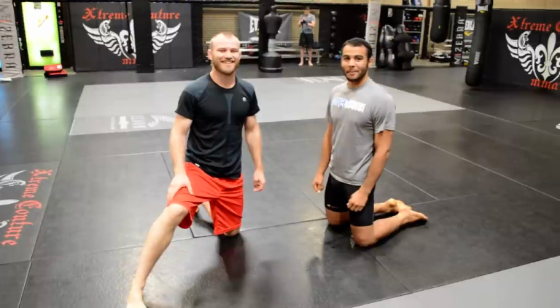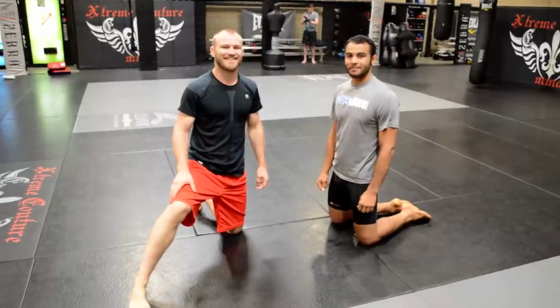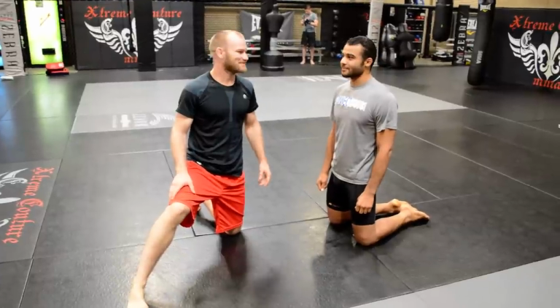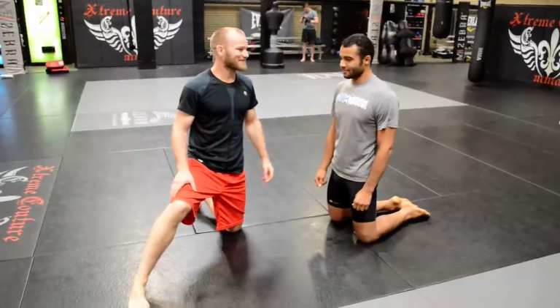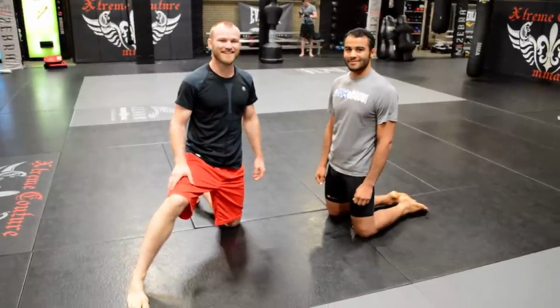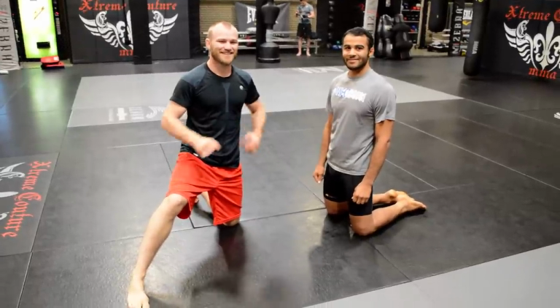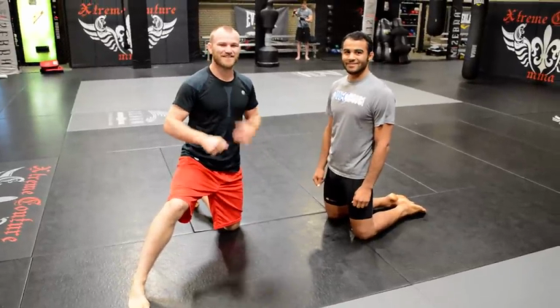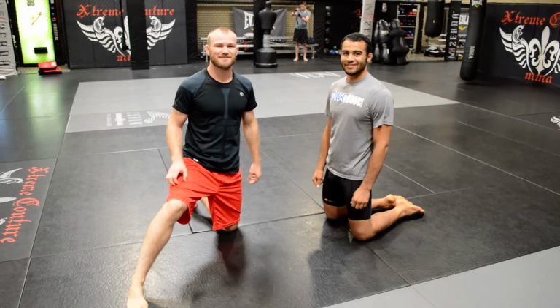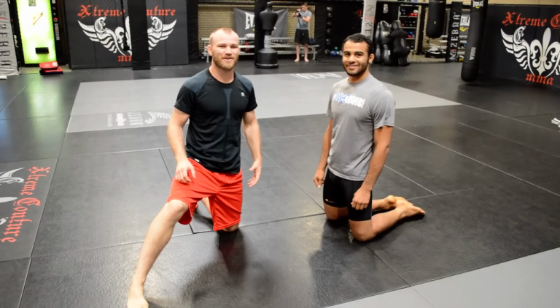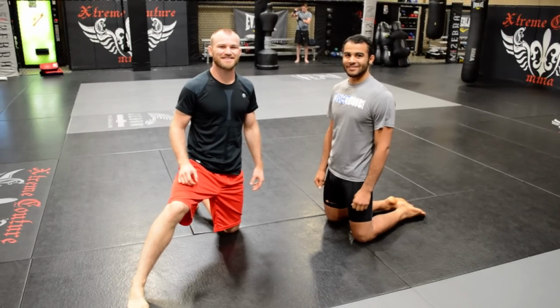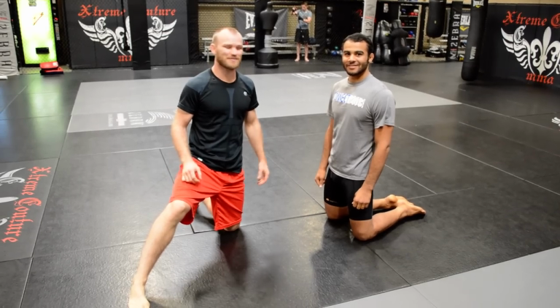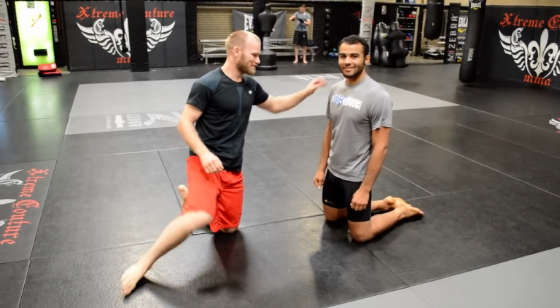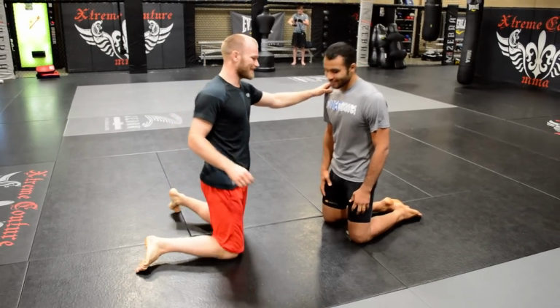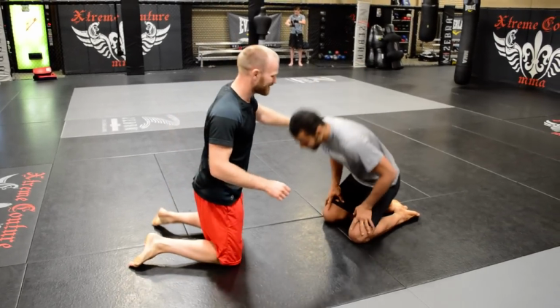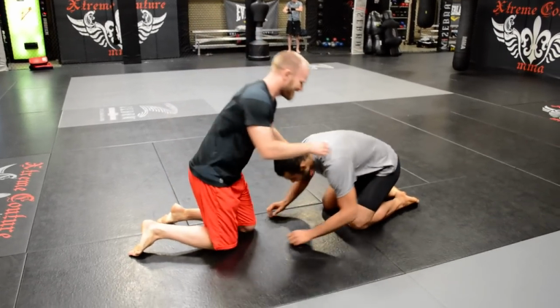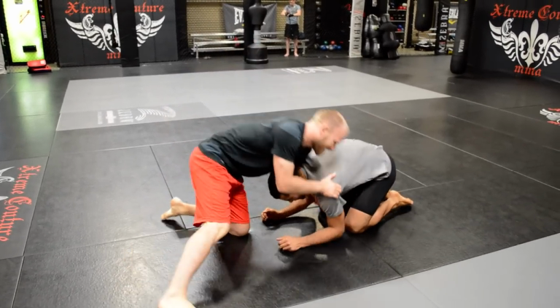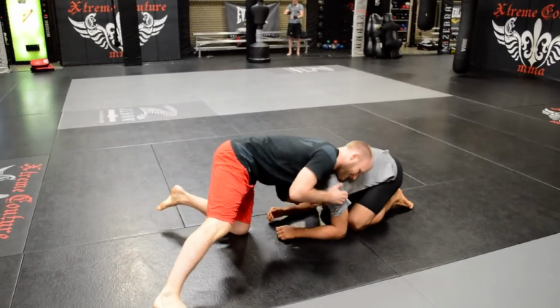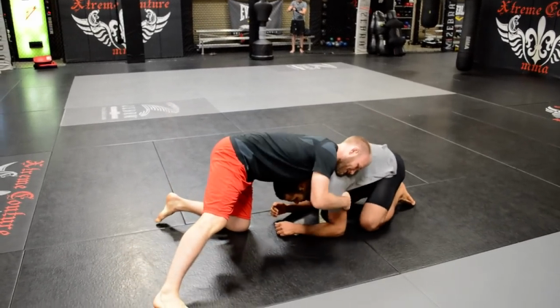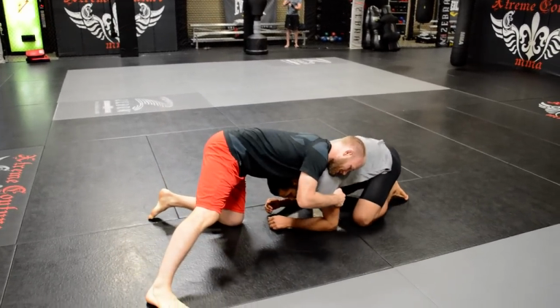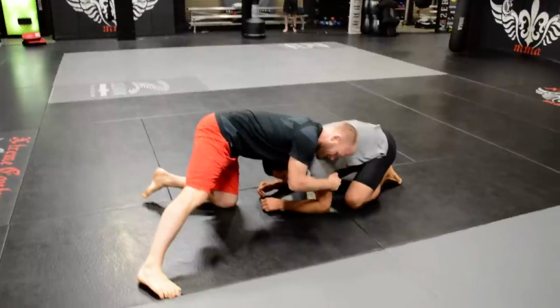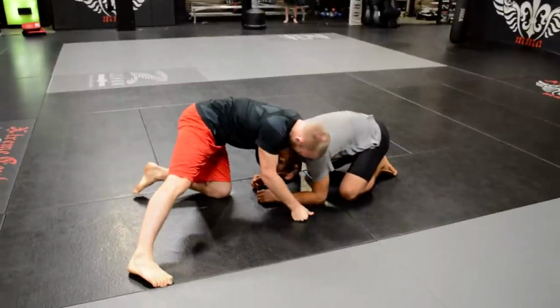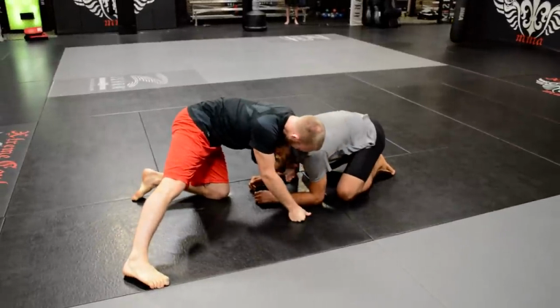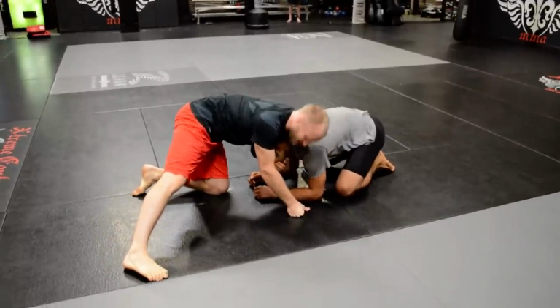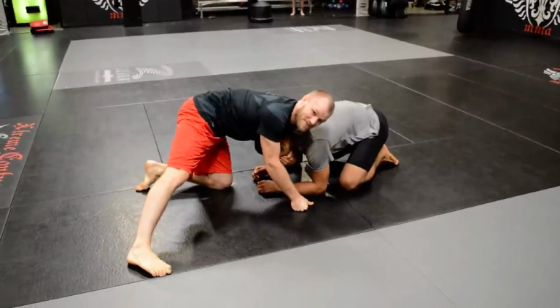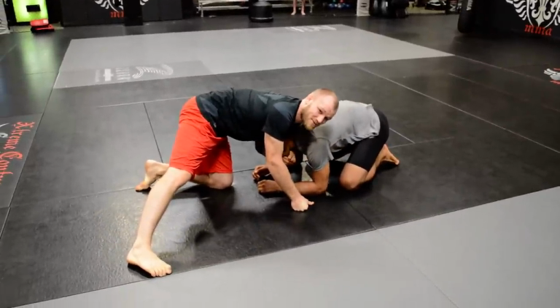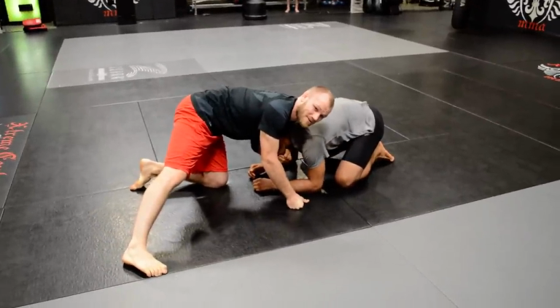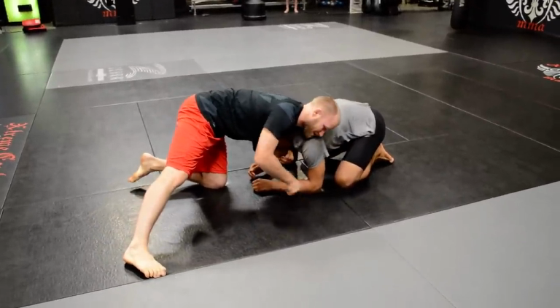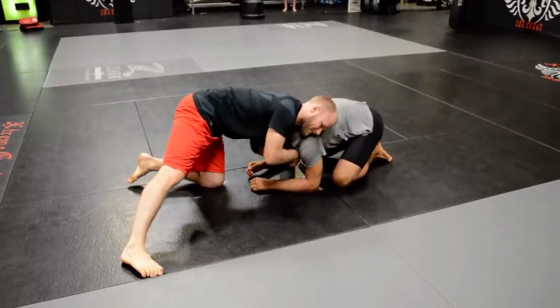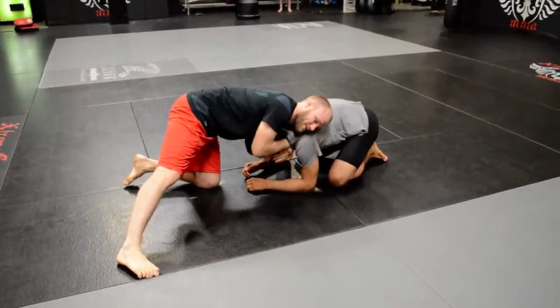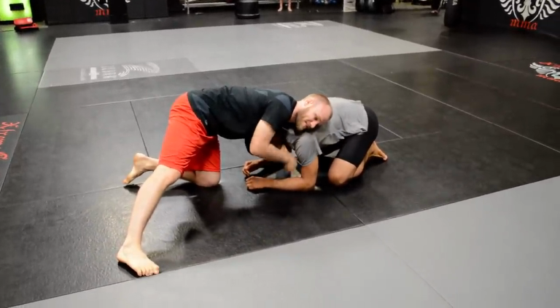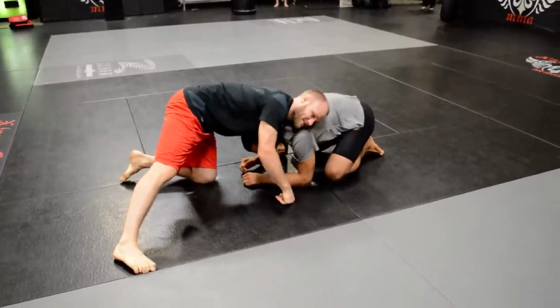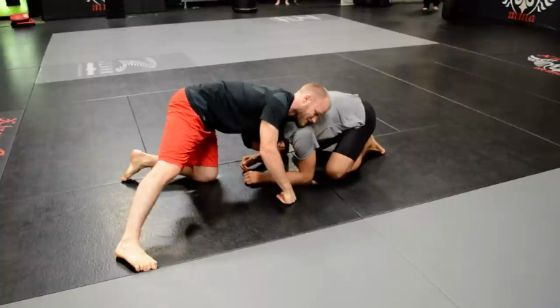We're gonna show the power guillotine choke from the front headlock. I got control of his arm, got control of his chin. I like grabbing the chin for control — you can set it up for all kinds of guillotines and chokes.